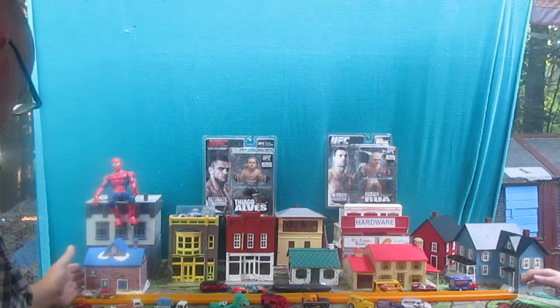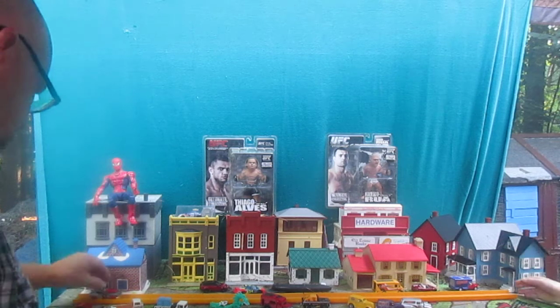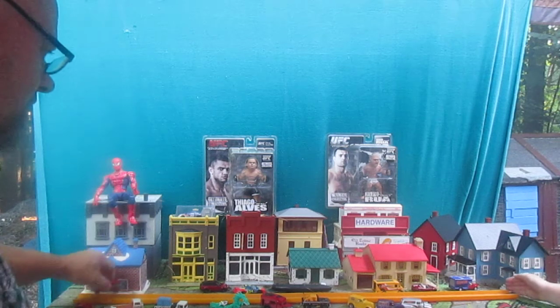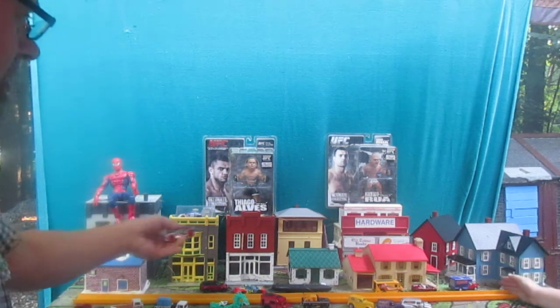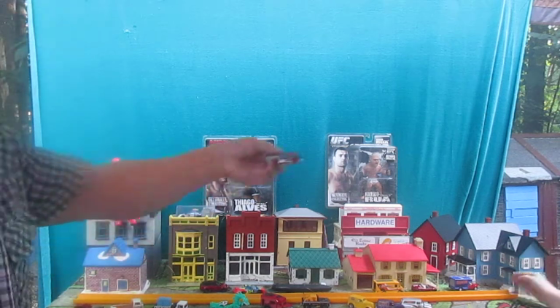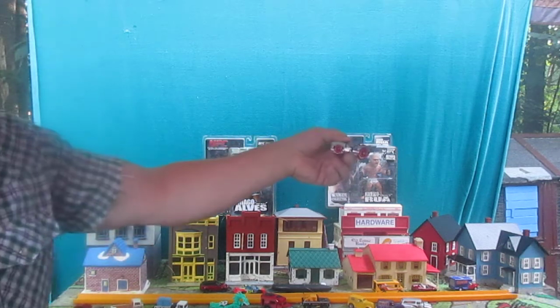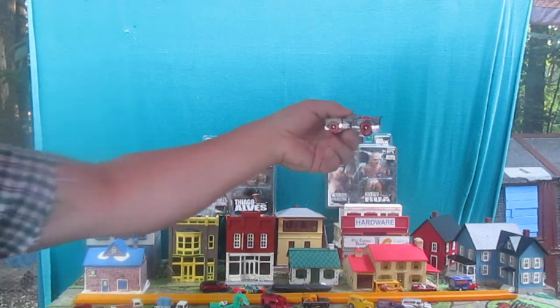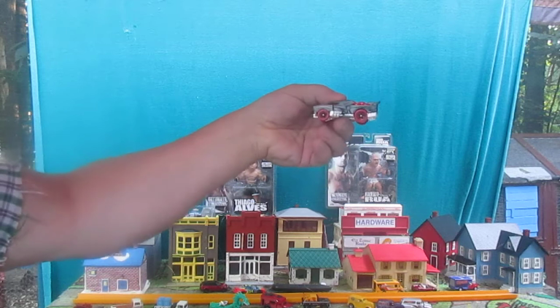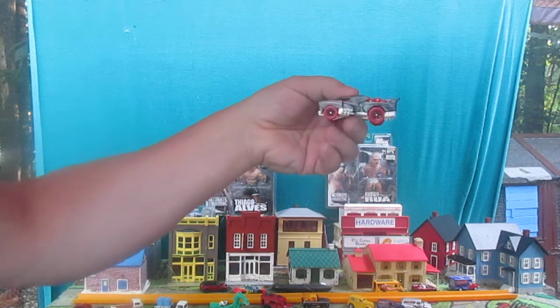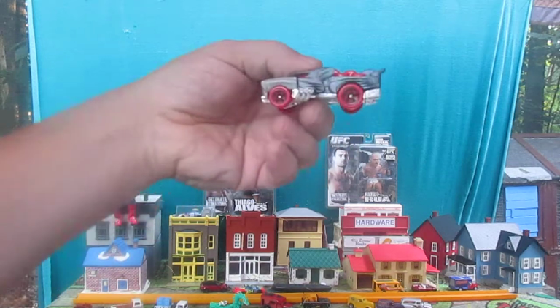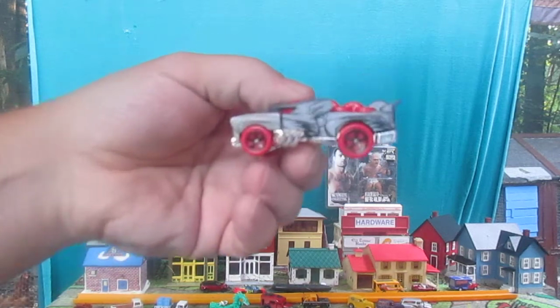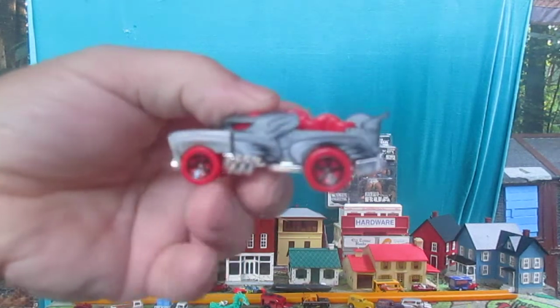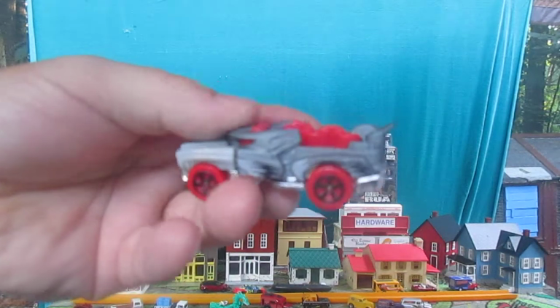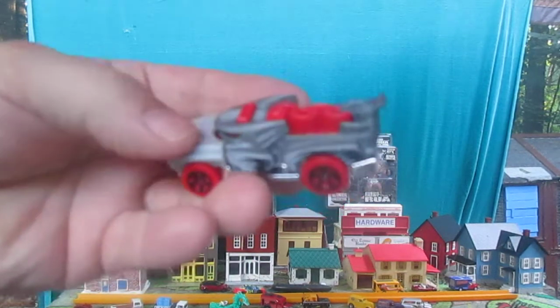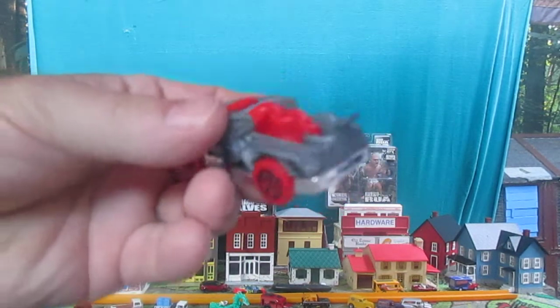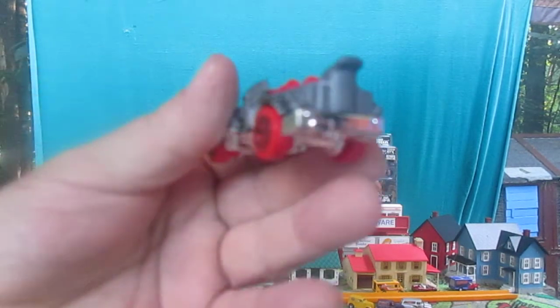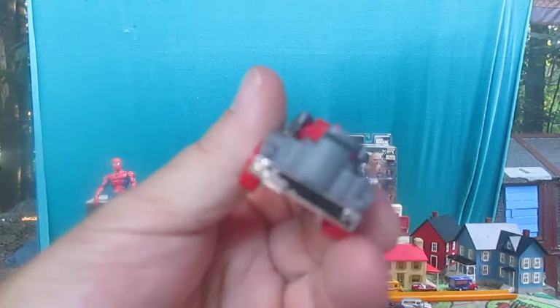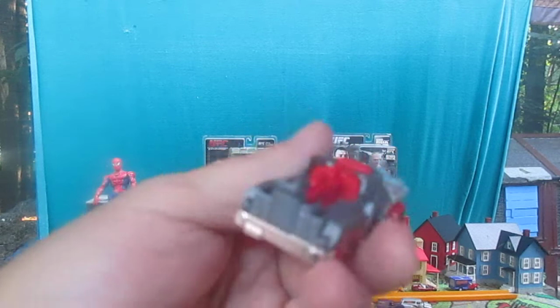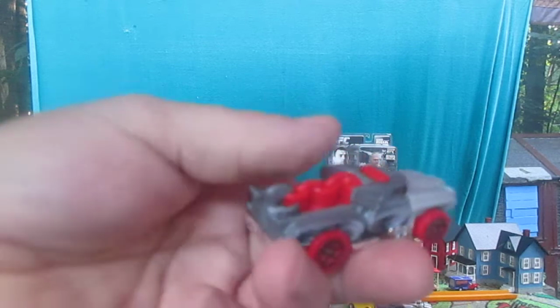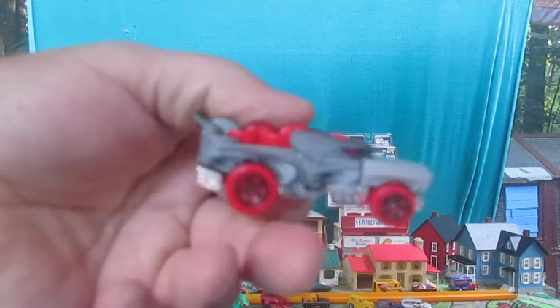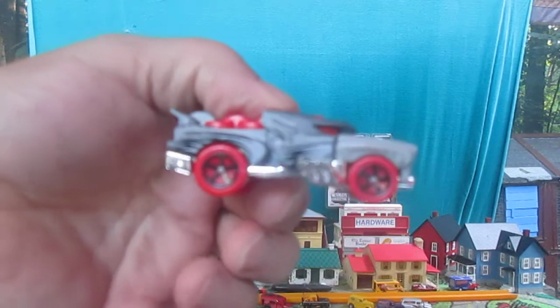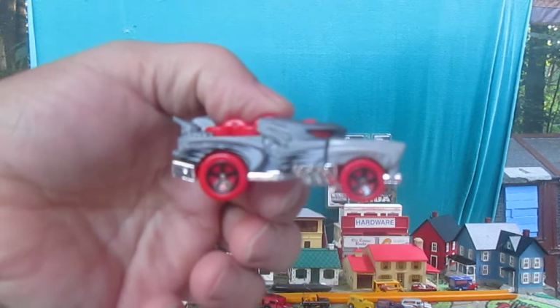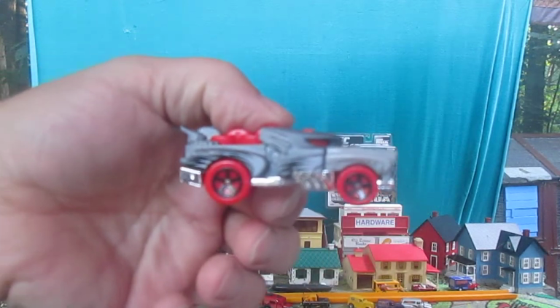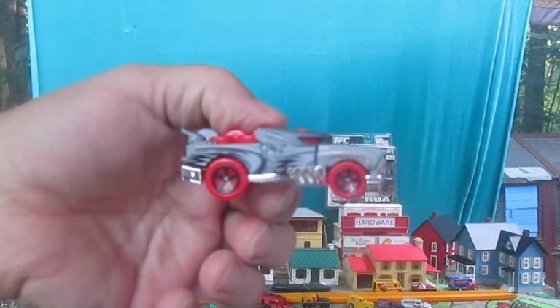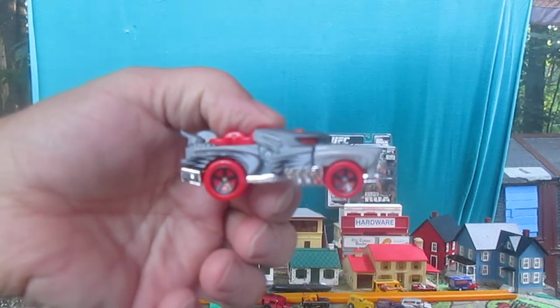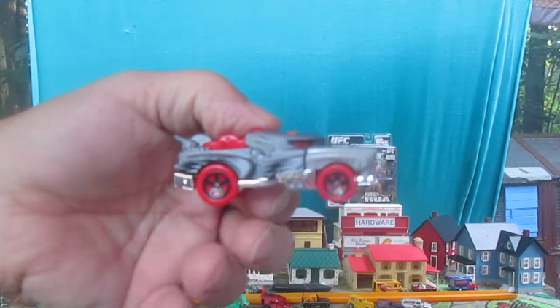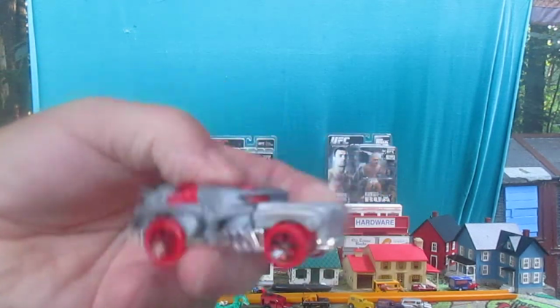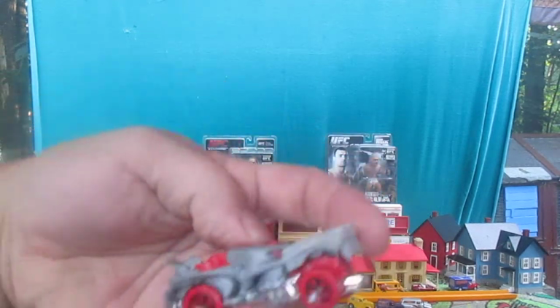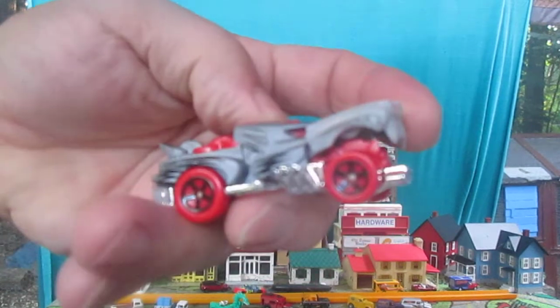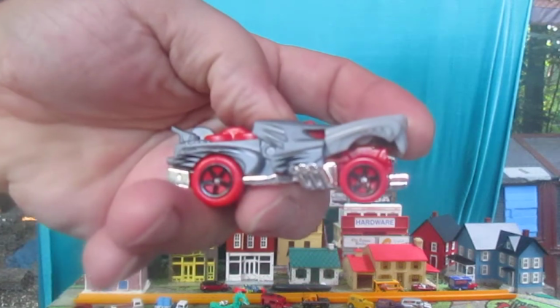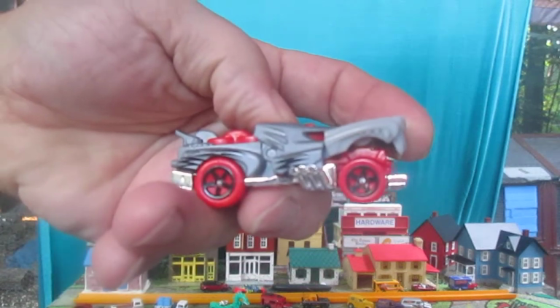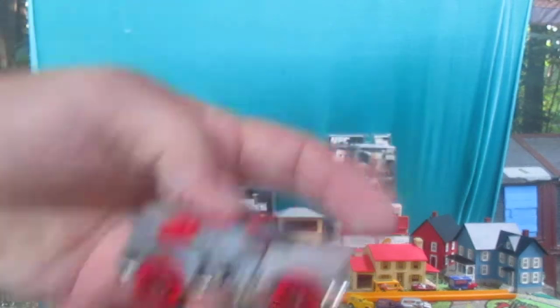Well, thanks so much for tuning in. And thank you for watching us demonstrate this car right here in an unboxing and review of the Hottweiler by Hot Wheels. Thanks so much. And please subscribe. Bye bye.